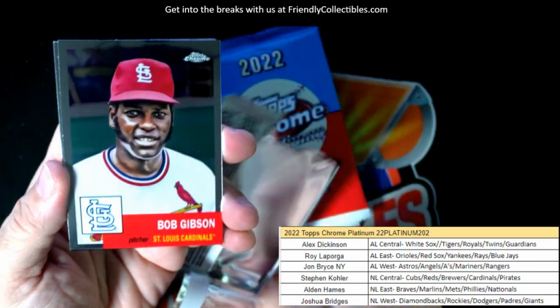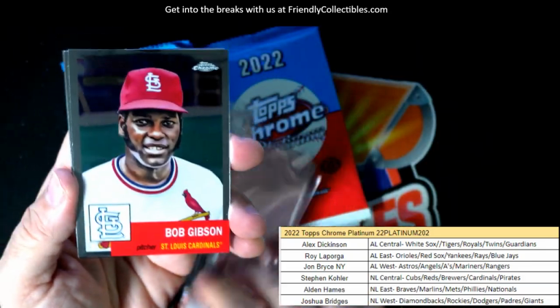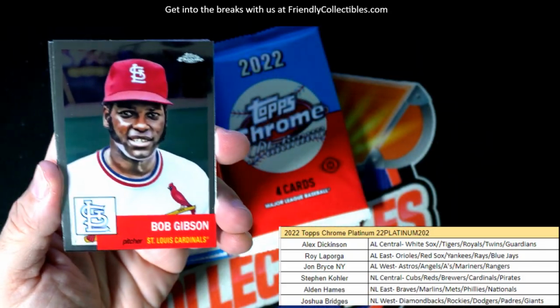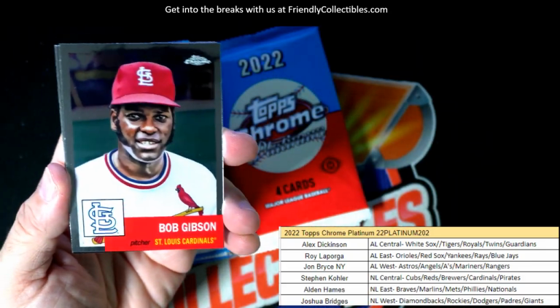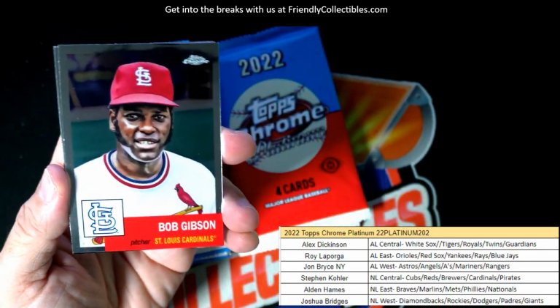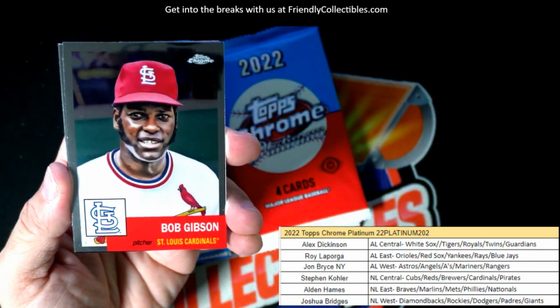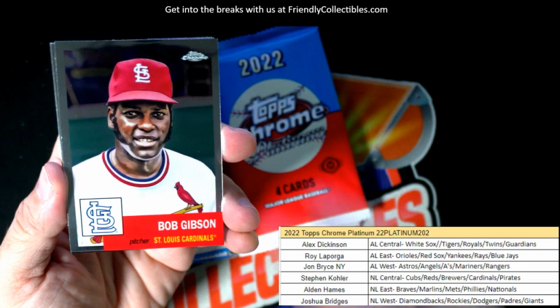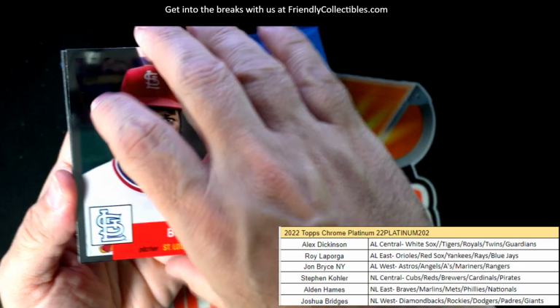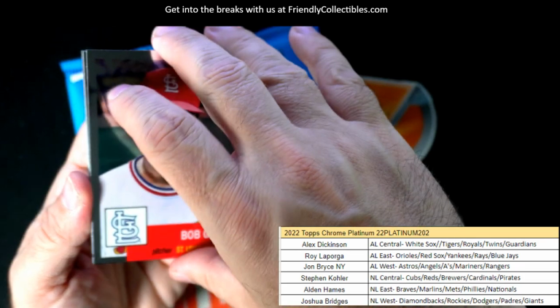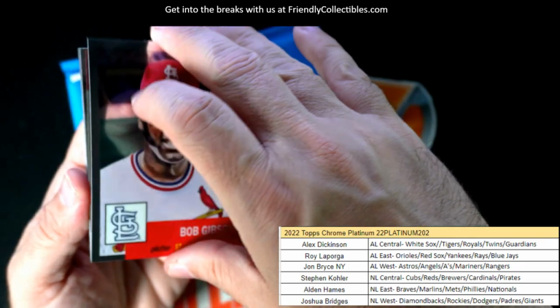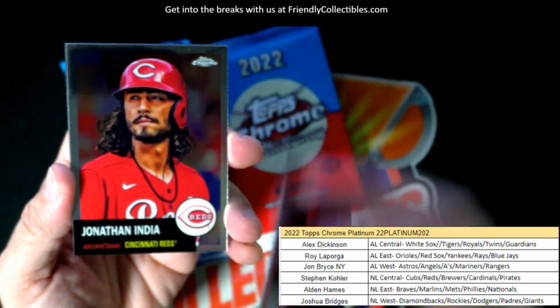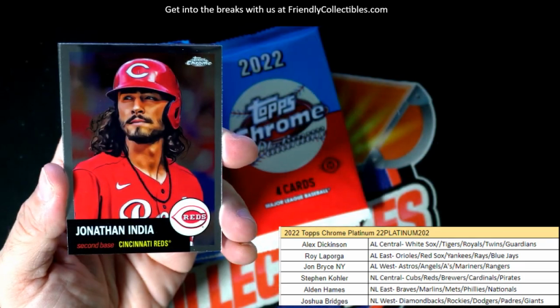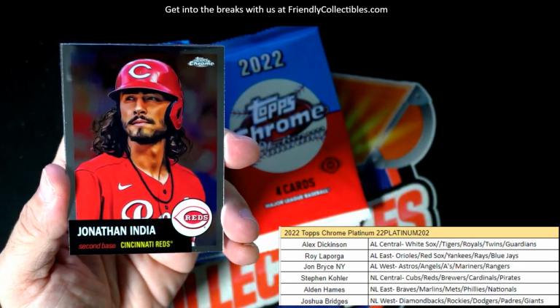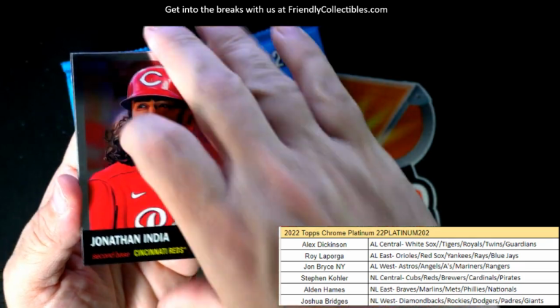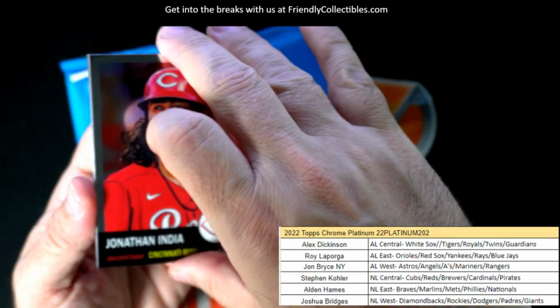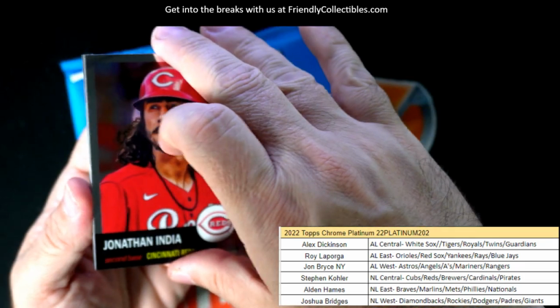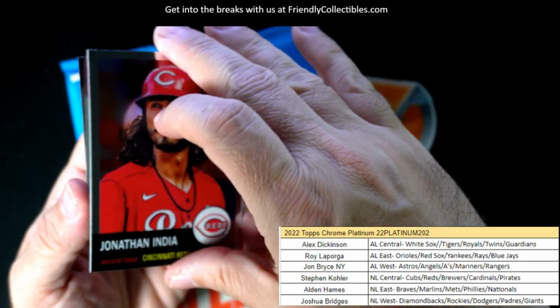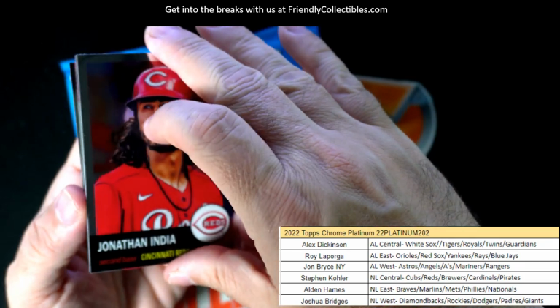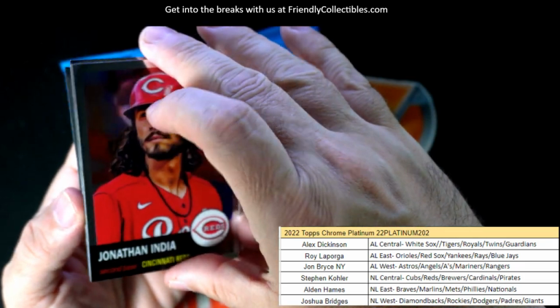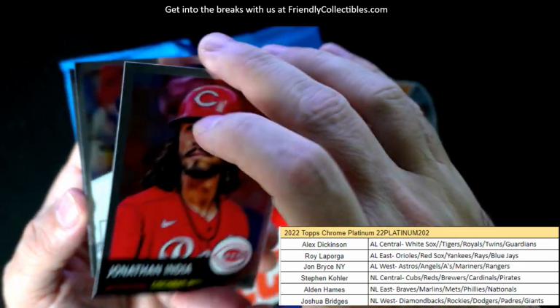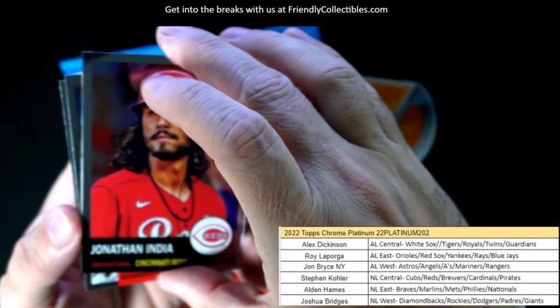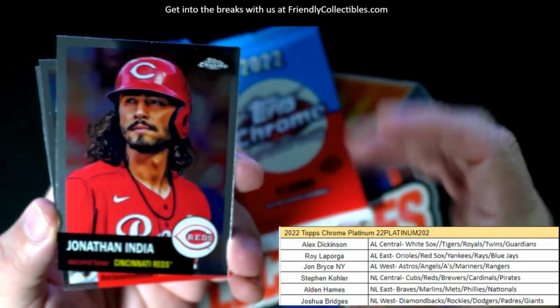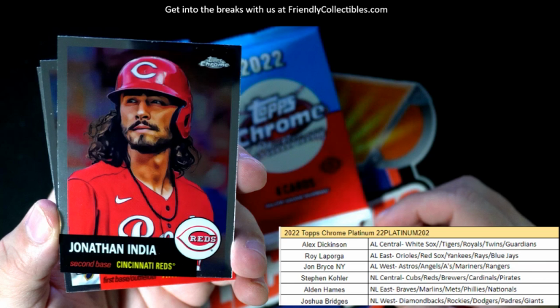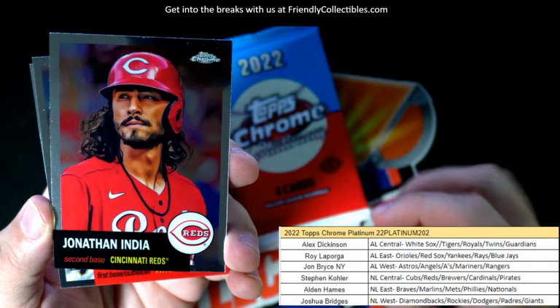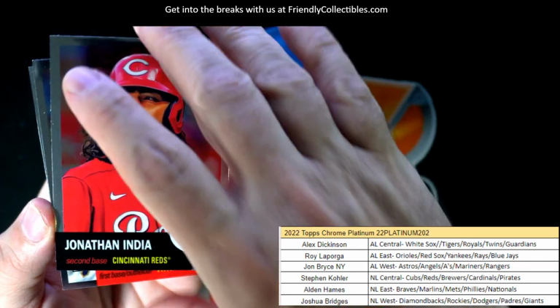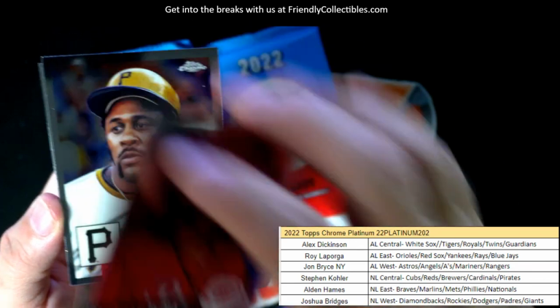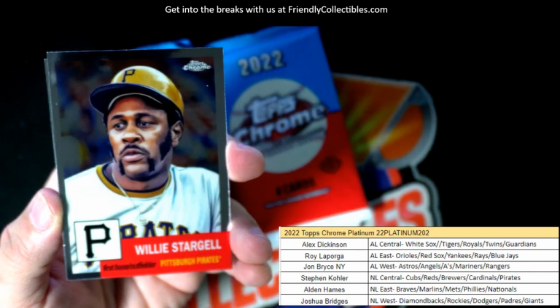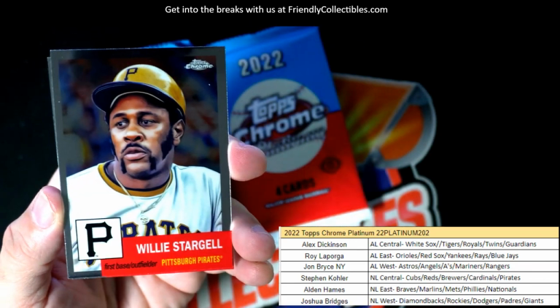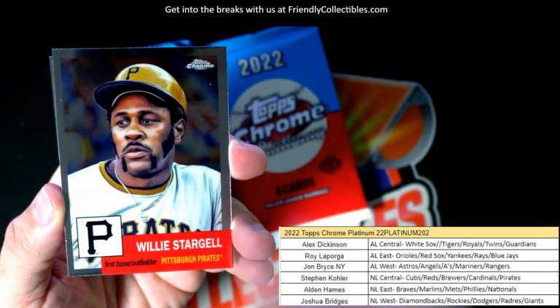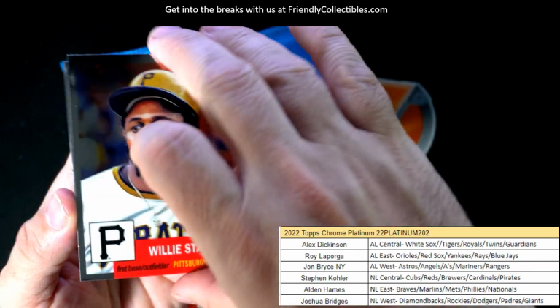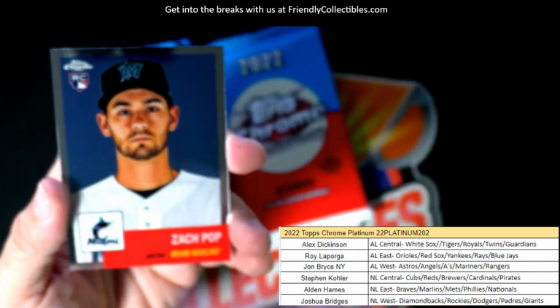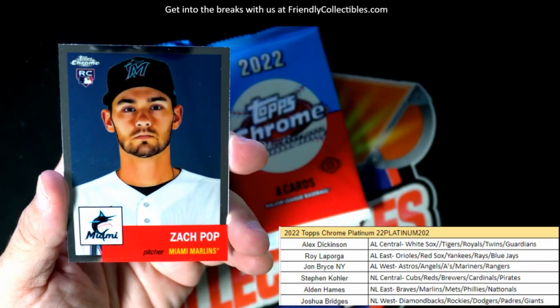Bob Gibson. Bob Gibson. Jonathan India. Willie Stargell.